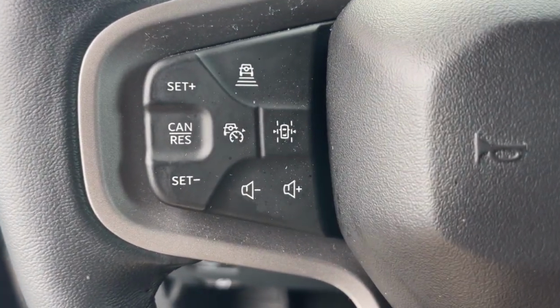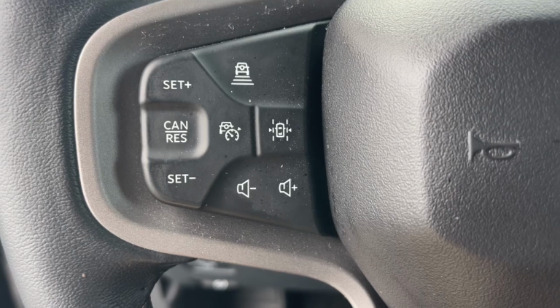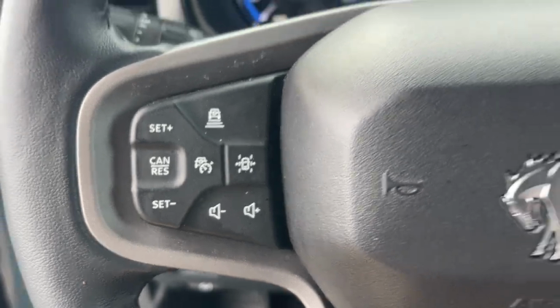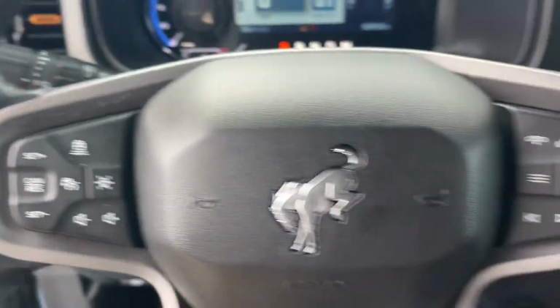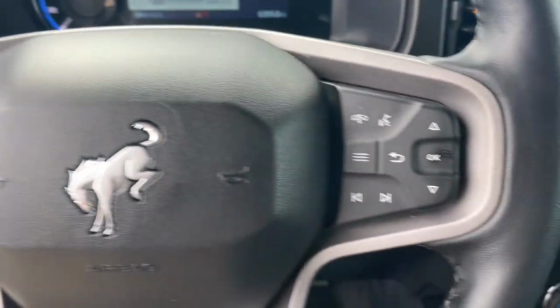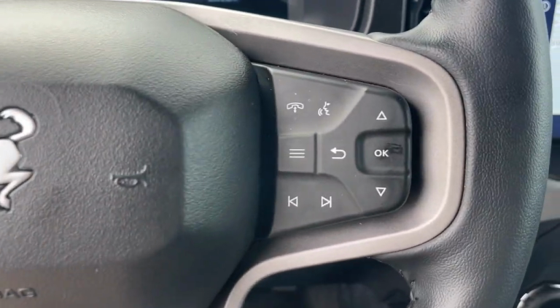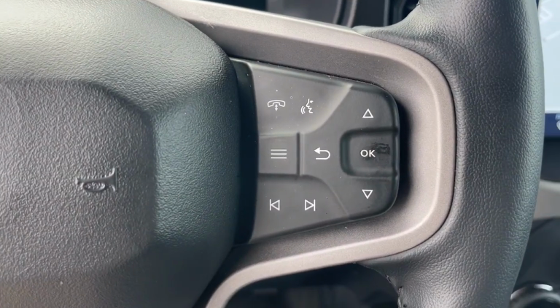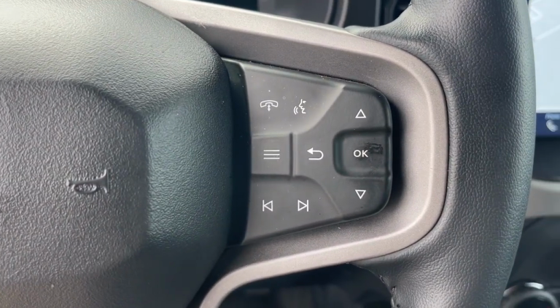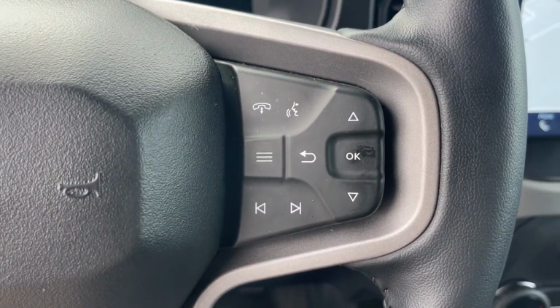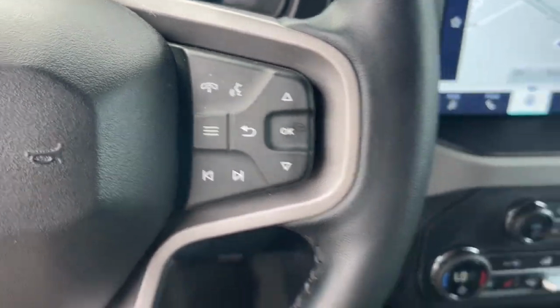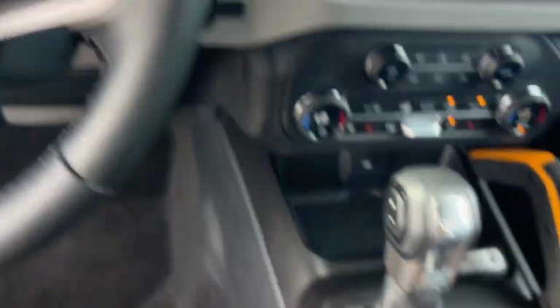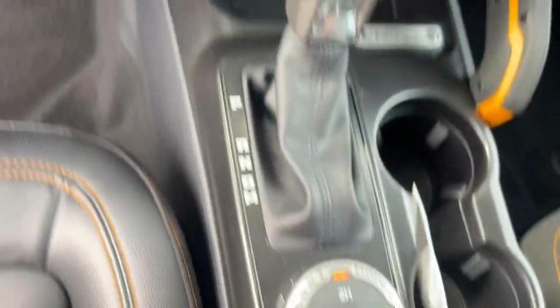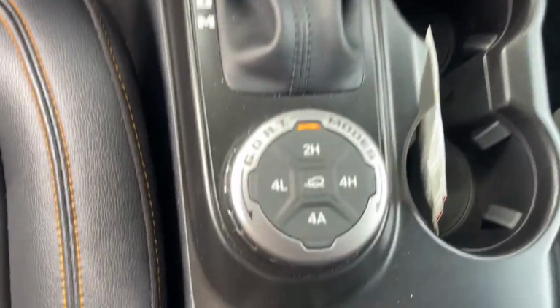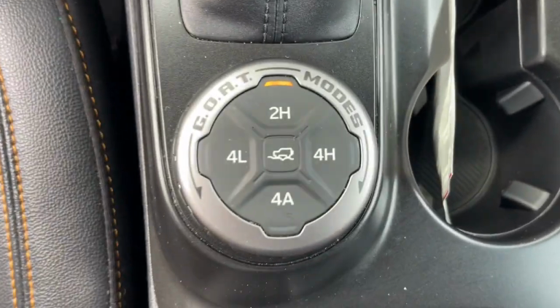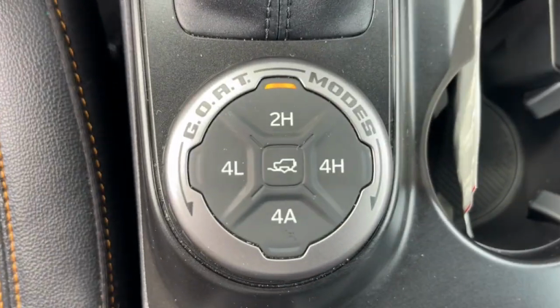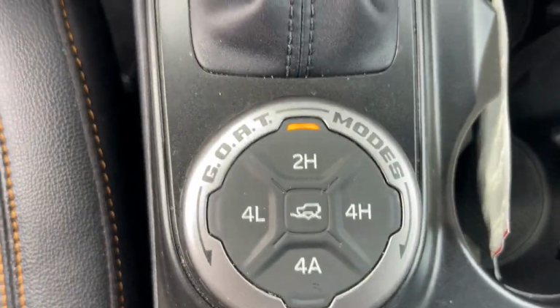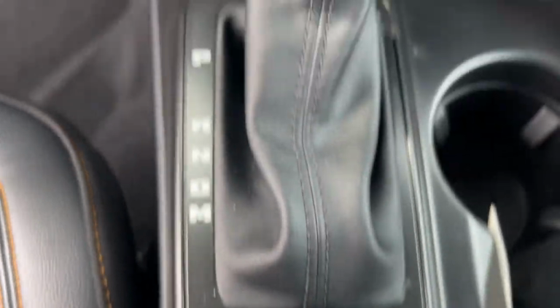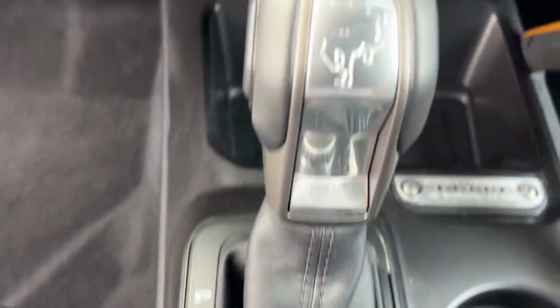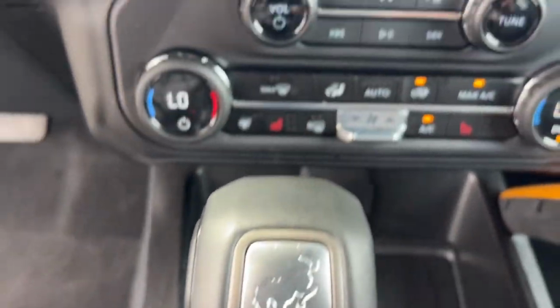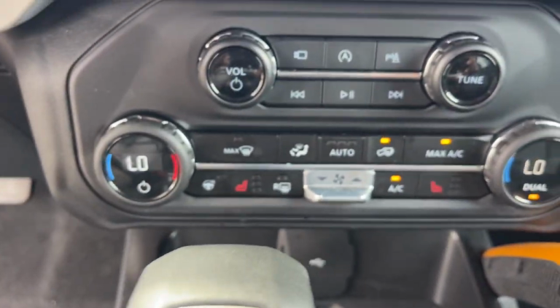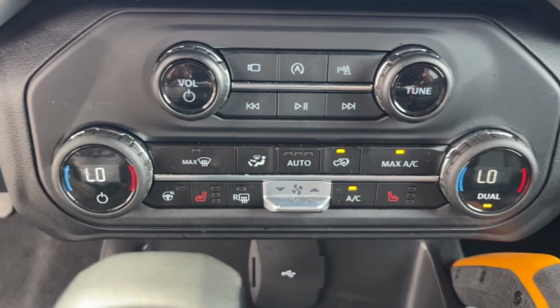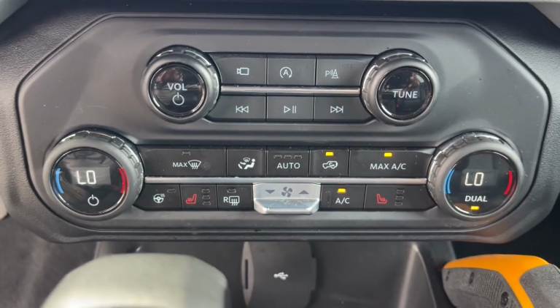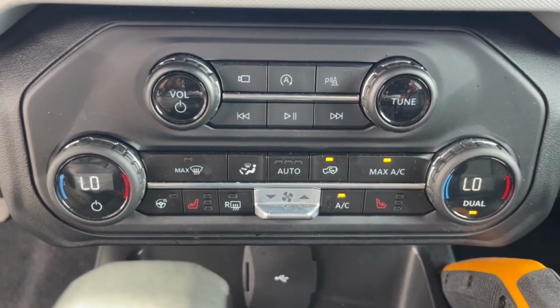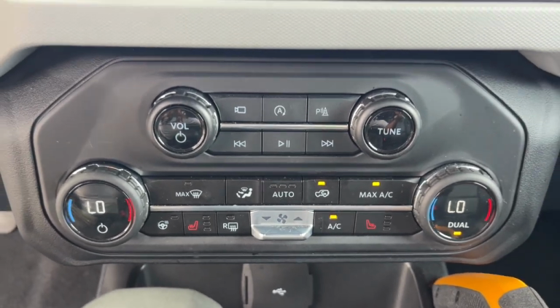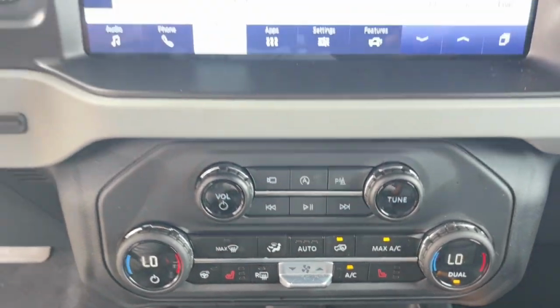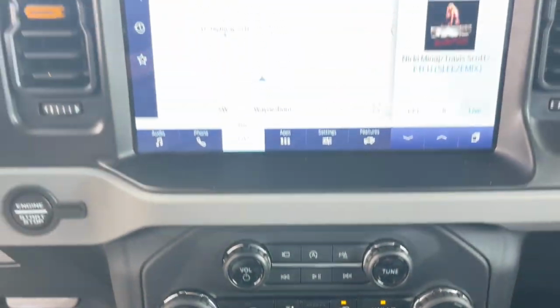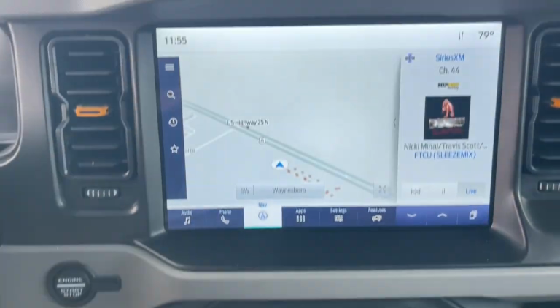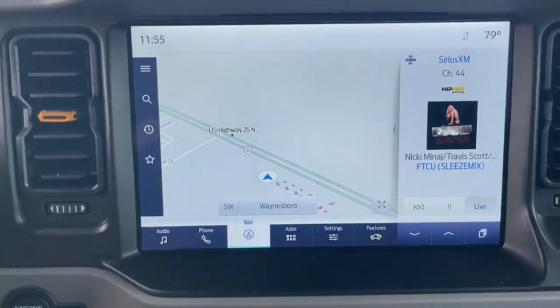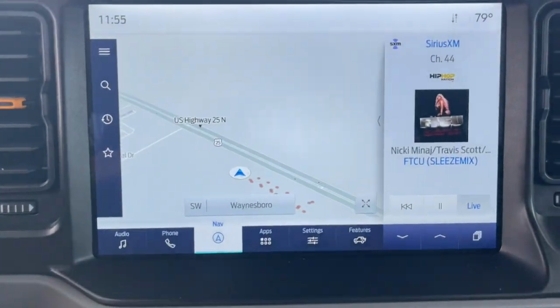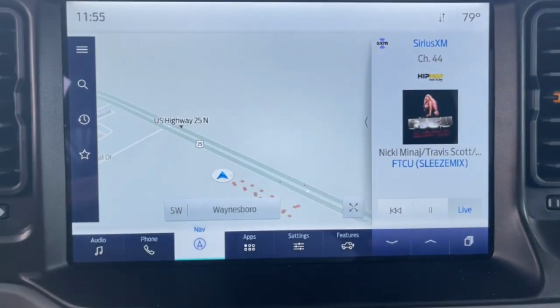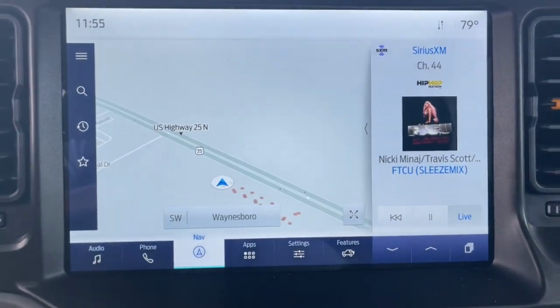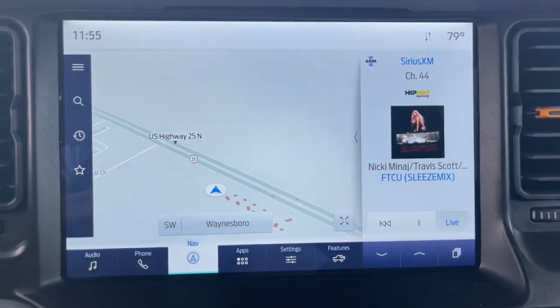Feel the pull of the trail in this can-do Bronco. Treat yourself to a test drive today. Our staff will toss you the keys and give you an outstanding customer experience.